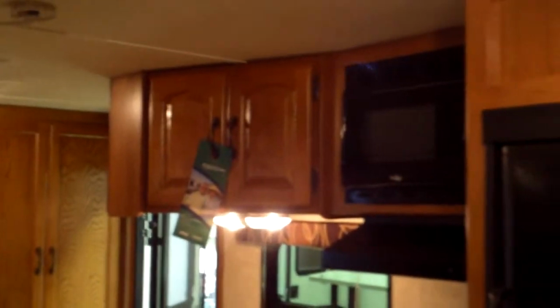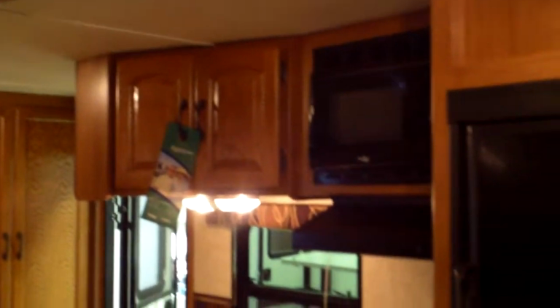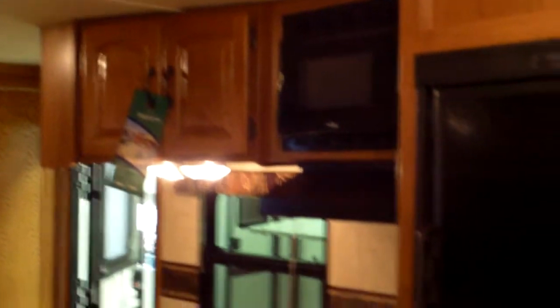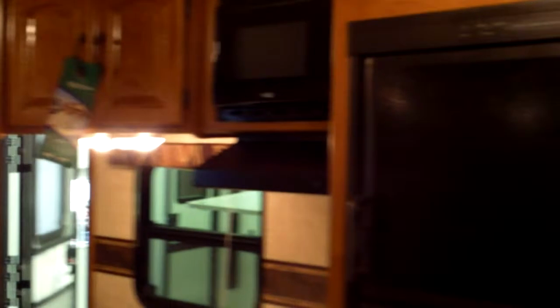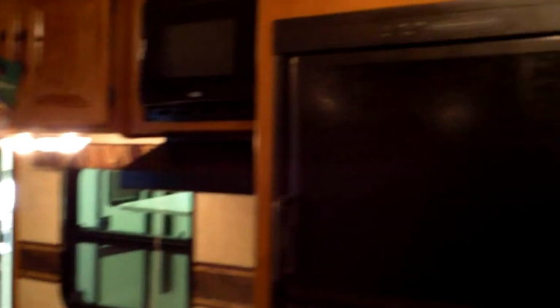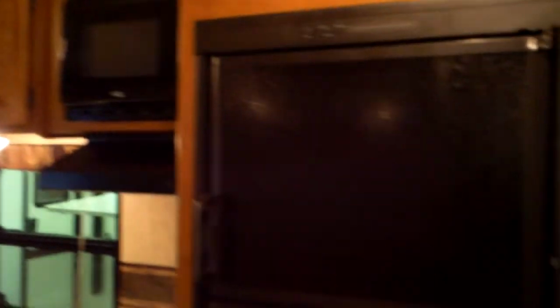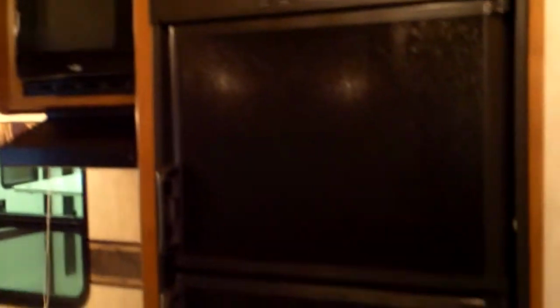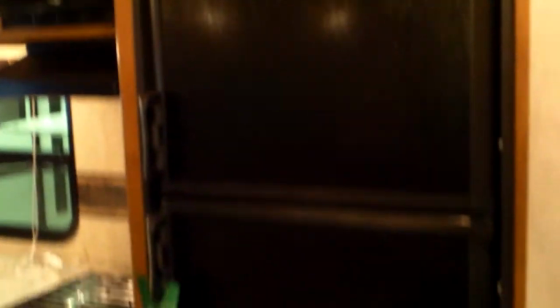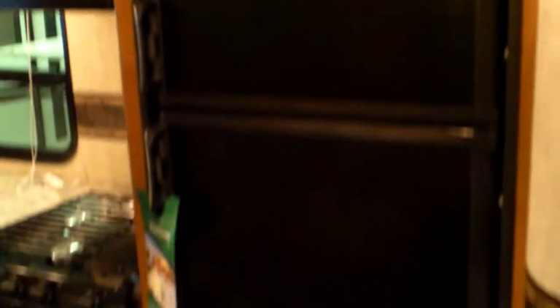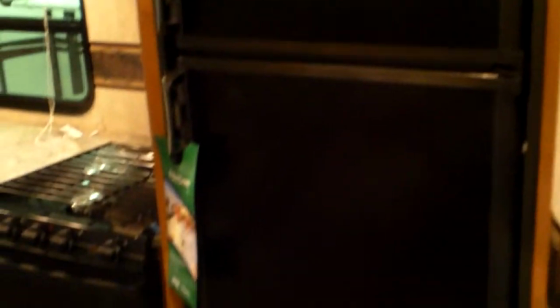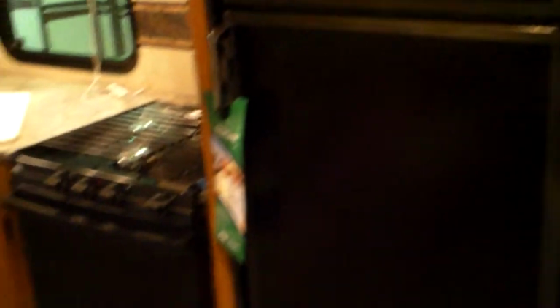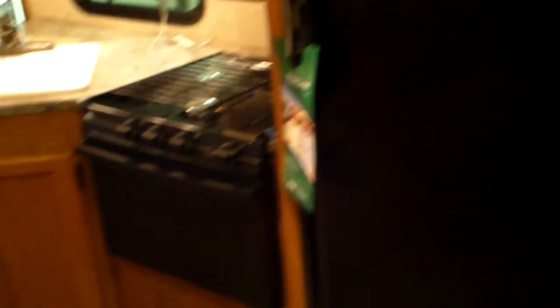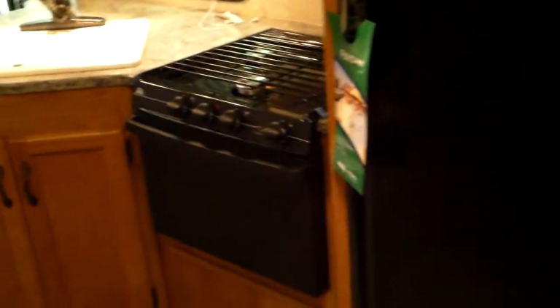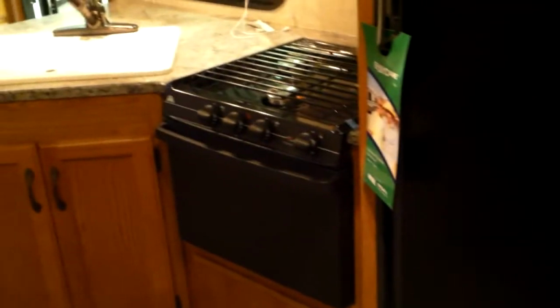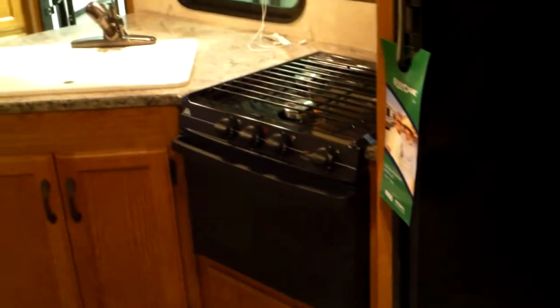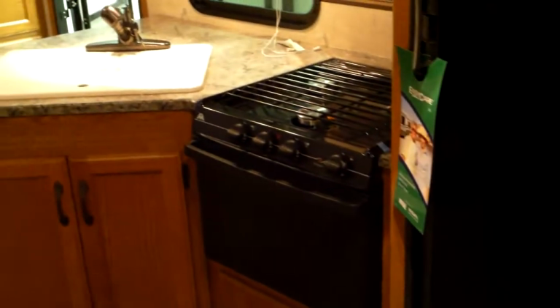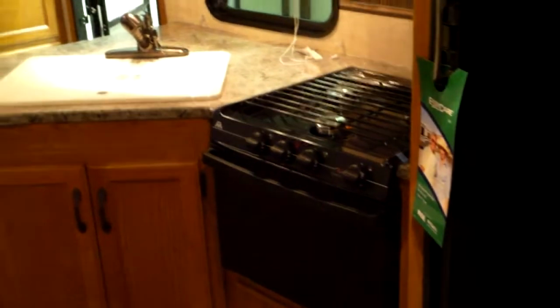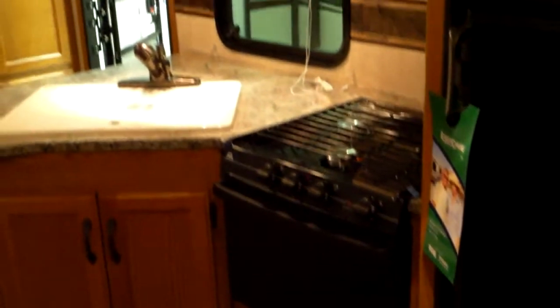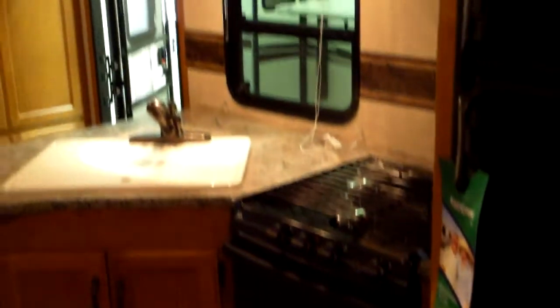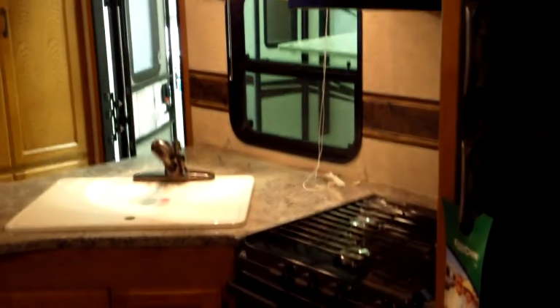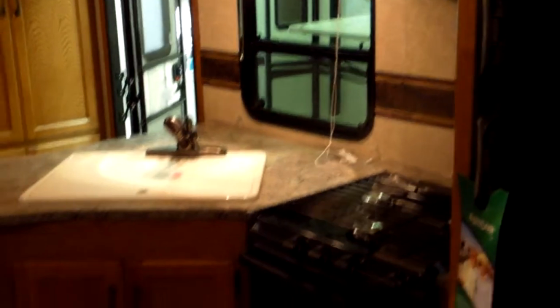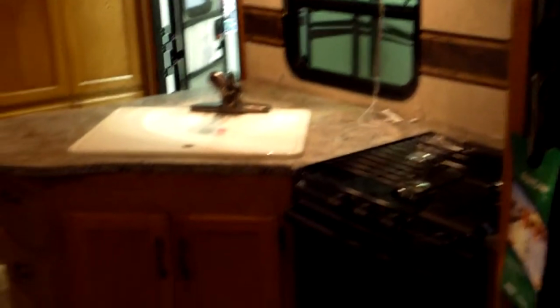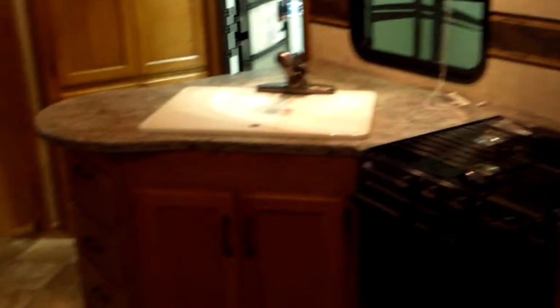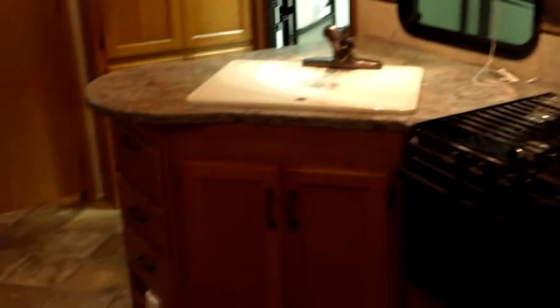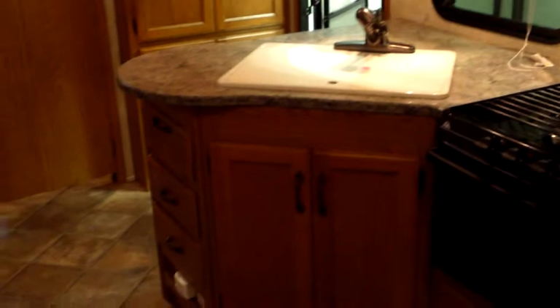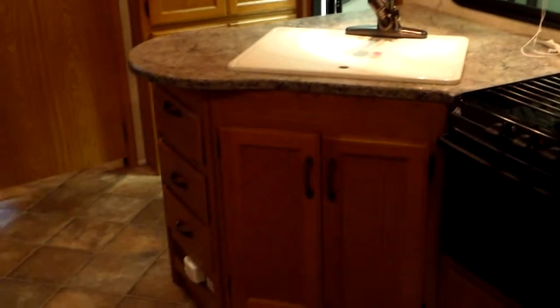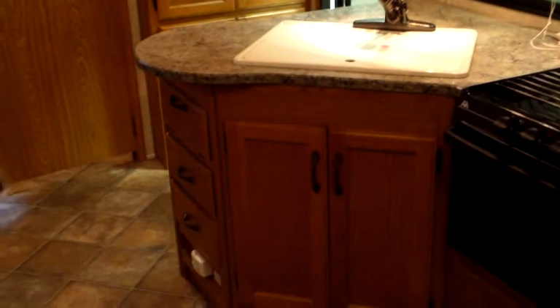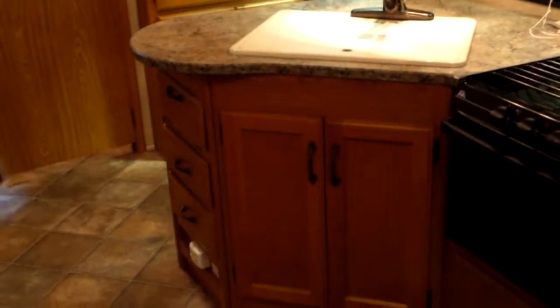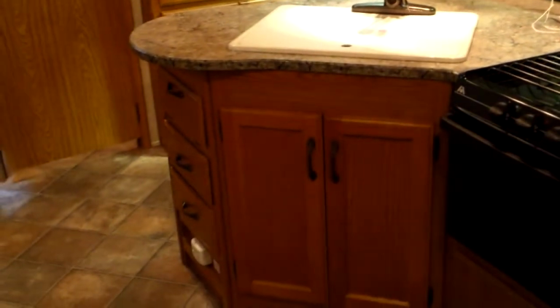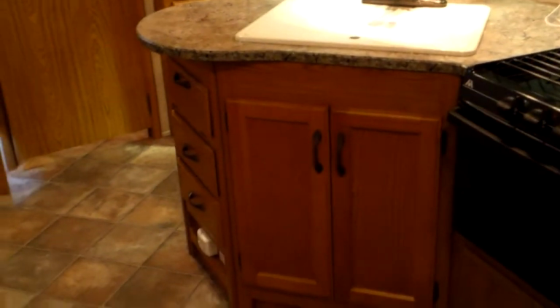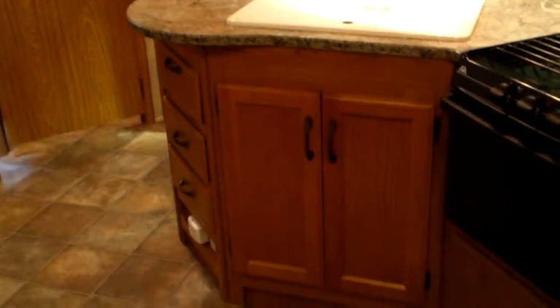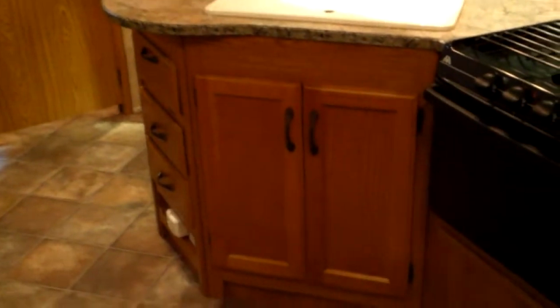We'll notice the kitchen area — great big refrigerator, three burner high output stove, great drawer storage as well as cabinetry.